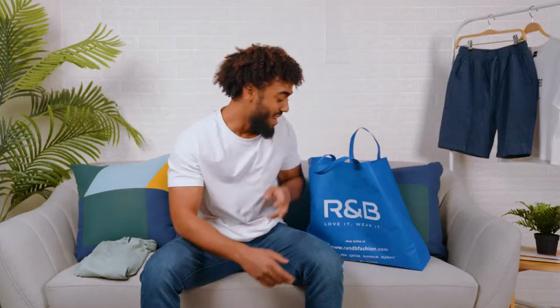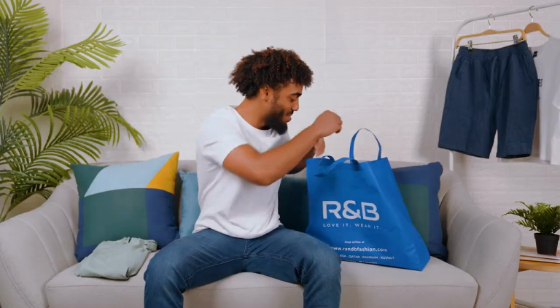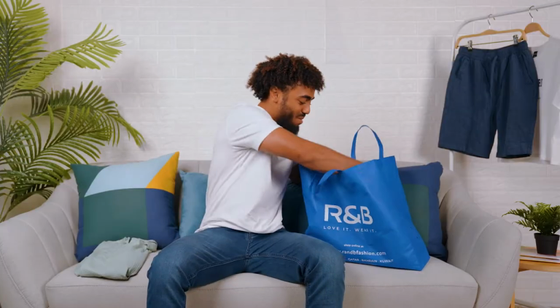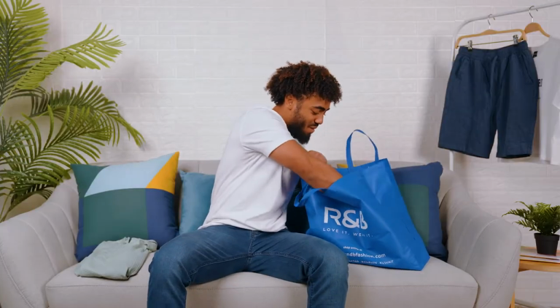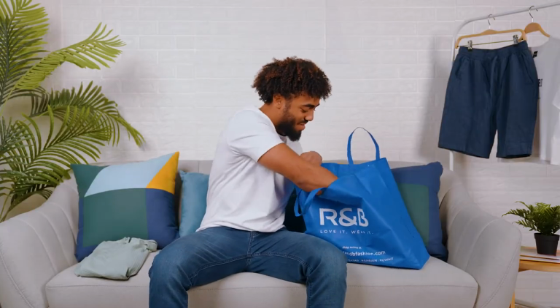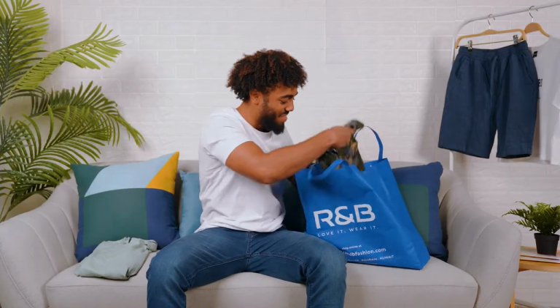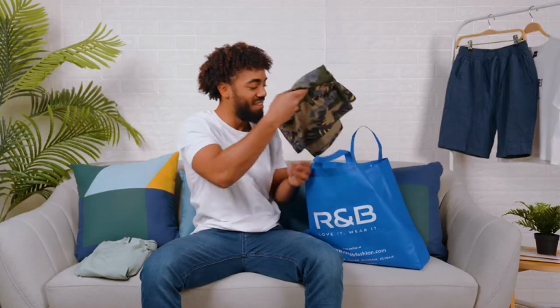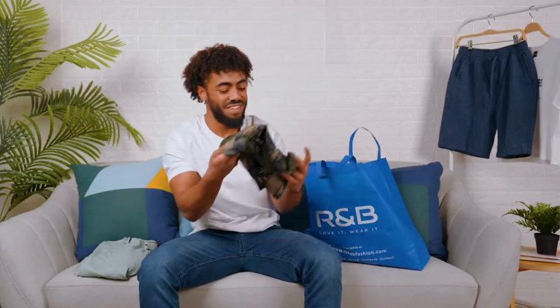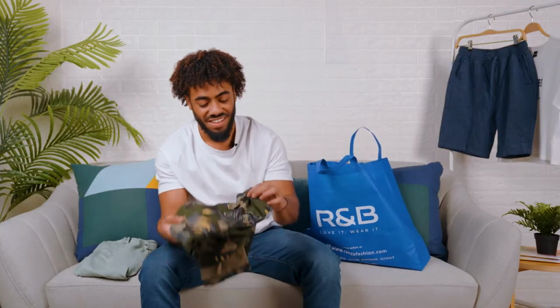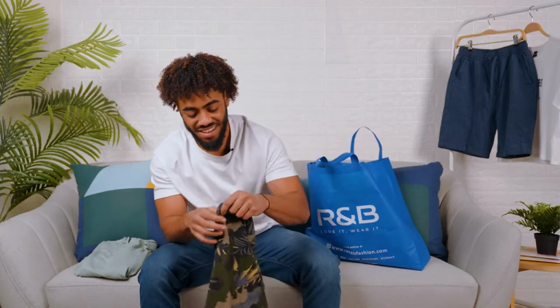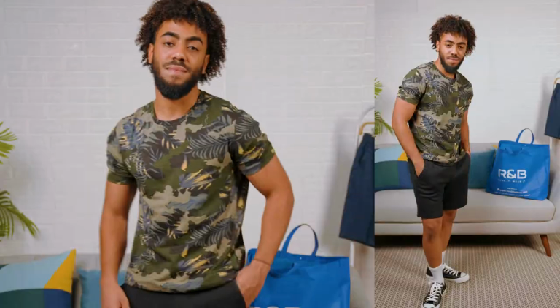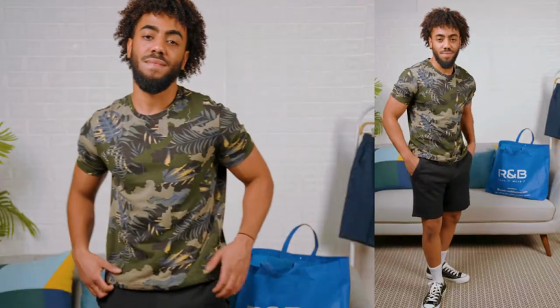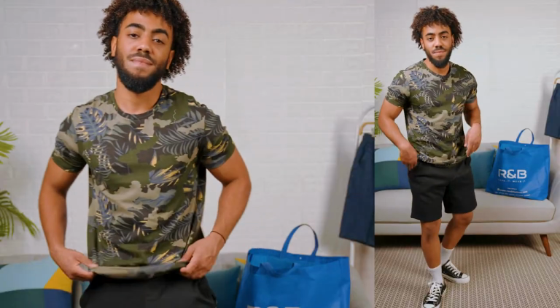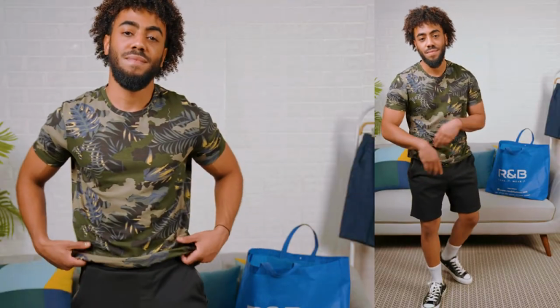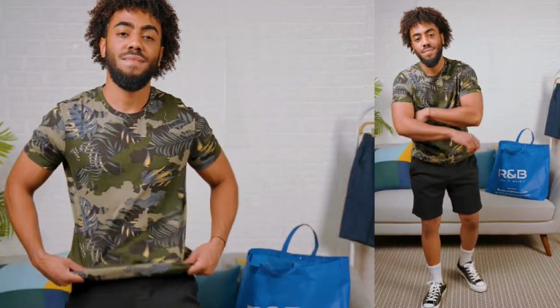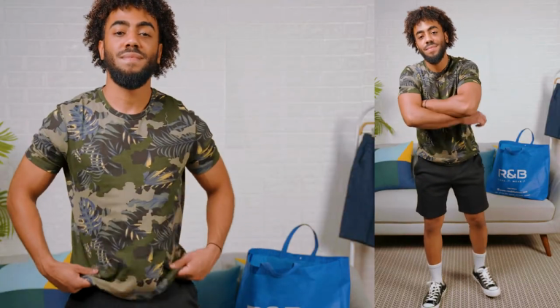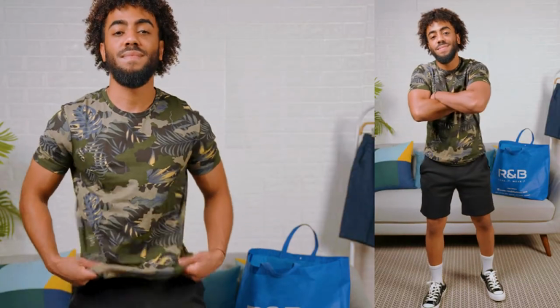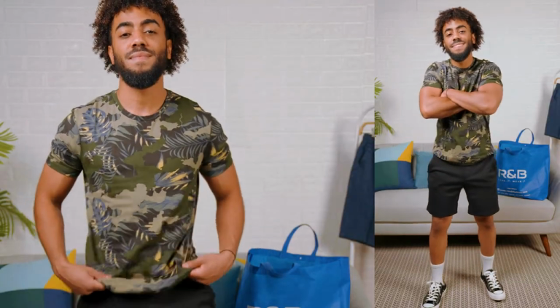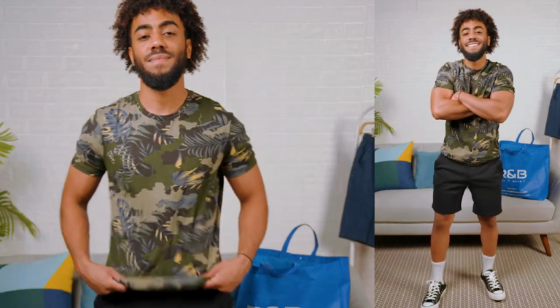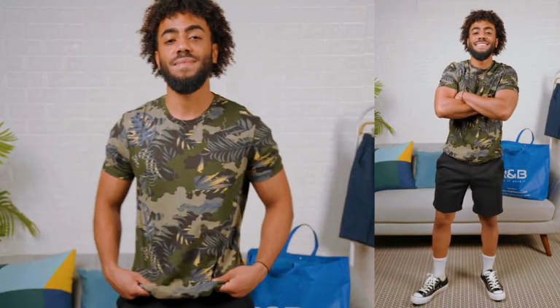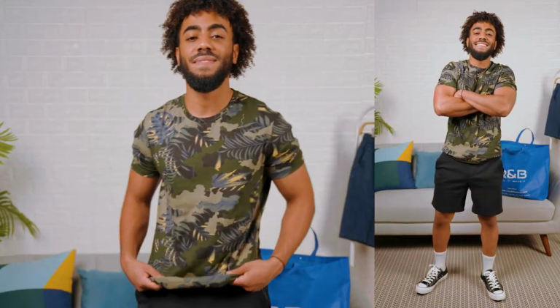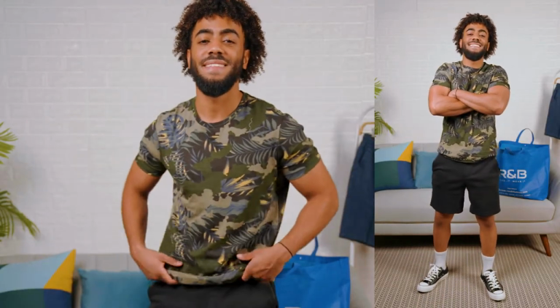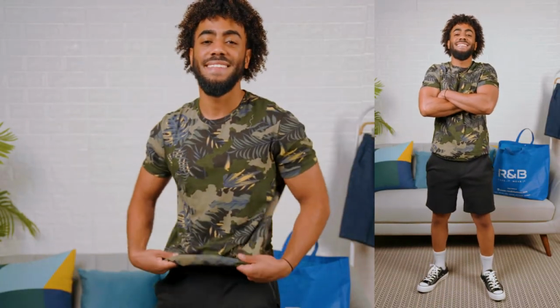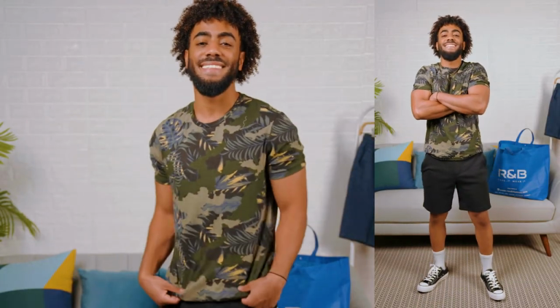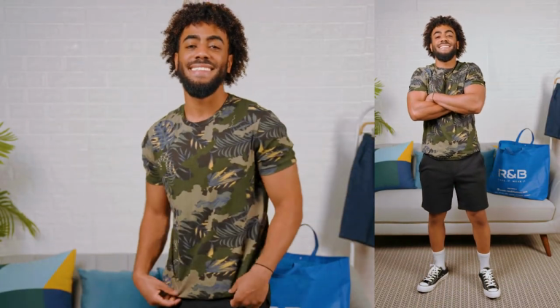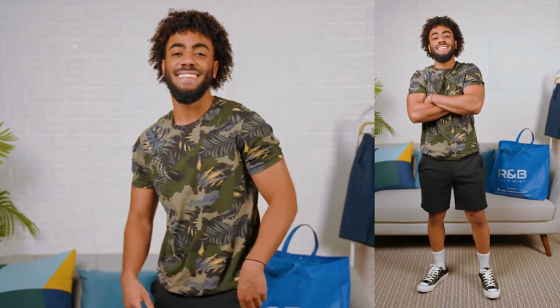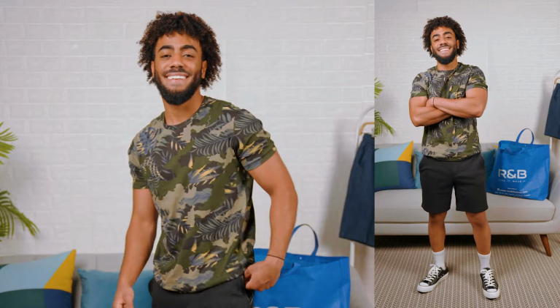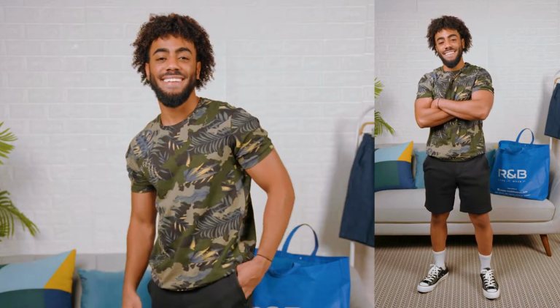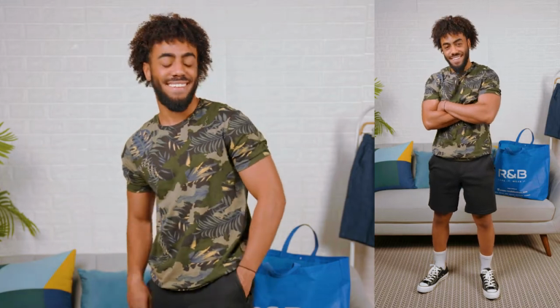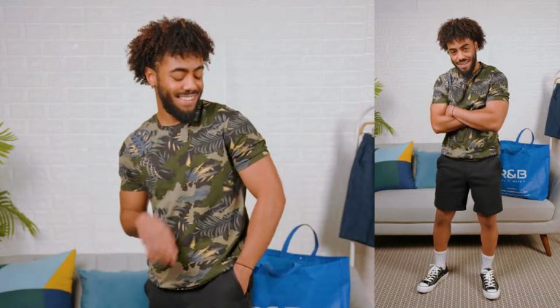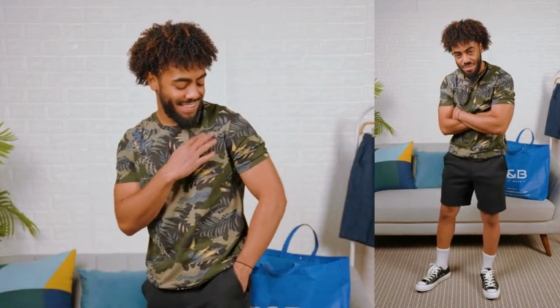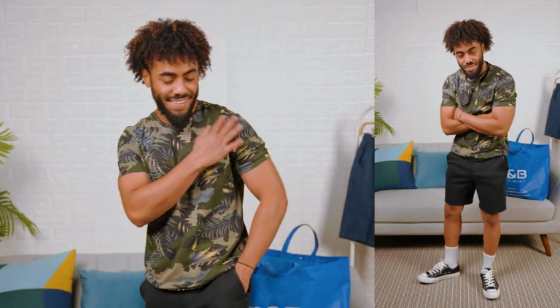Next, we have the perfect summer t-shirt. It has this nice summer print on it. You've got the leaves and everything. And it's a slim fit, so it's going to look good on you.